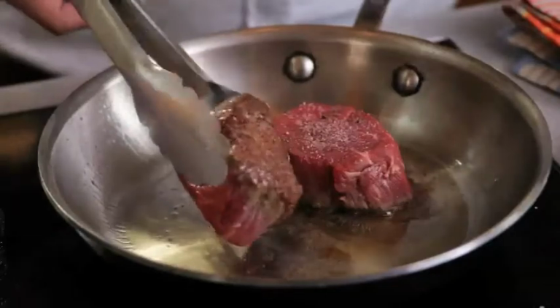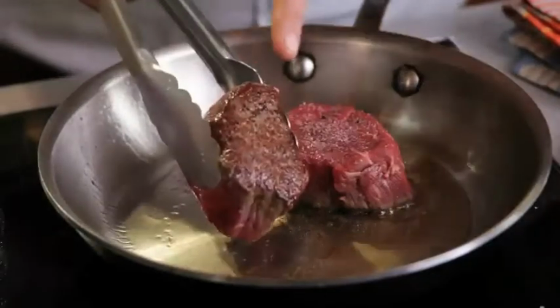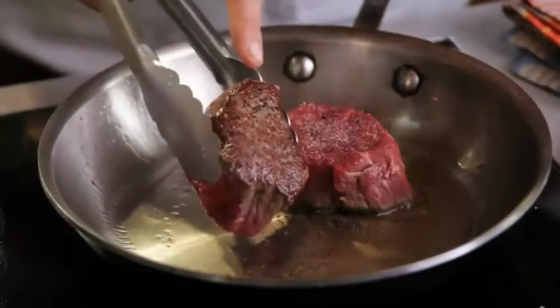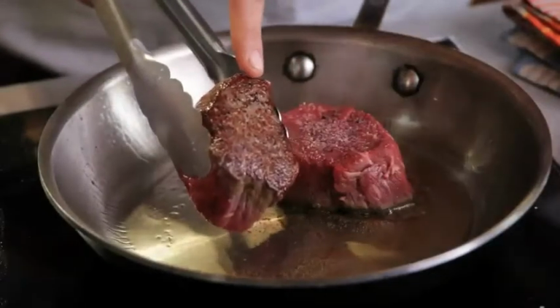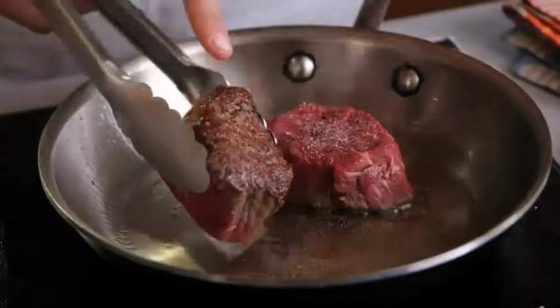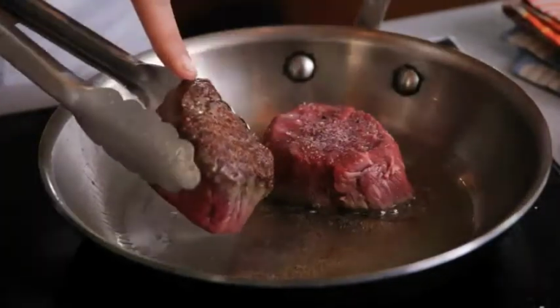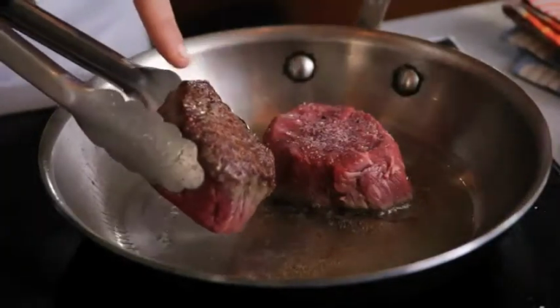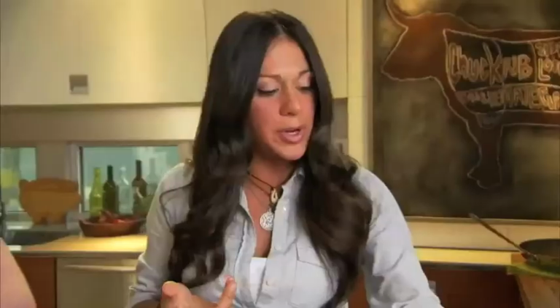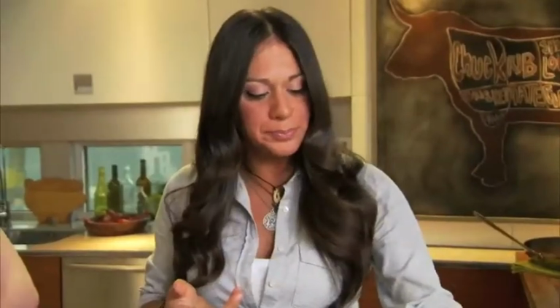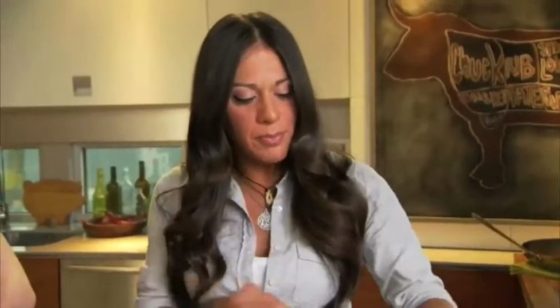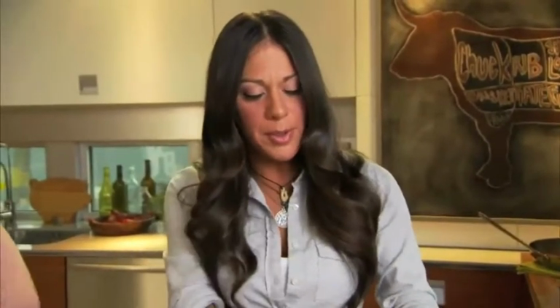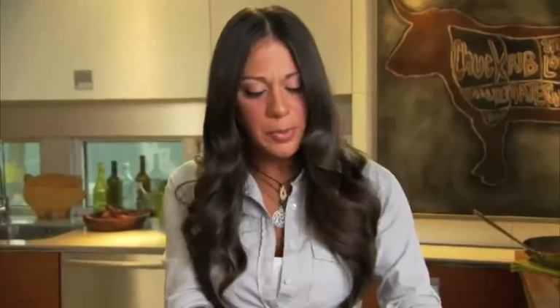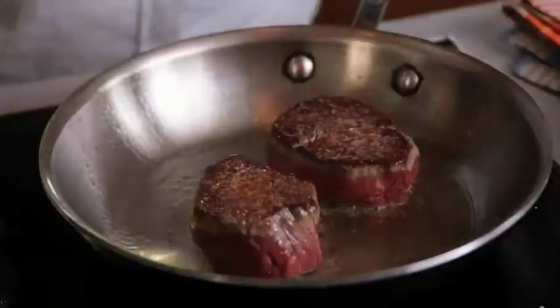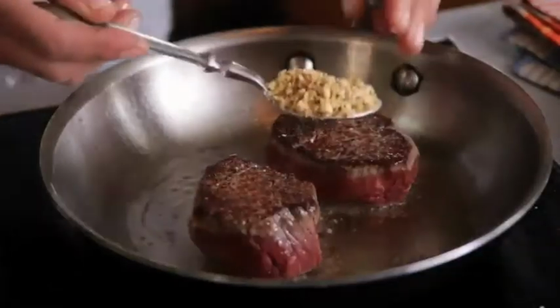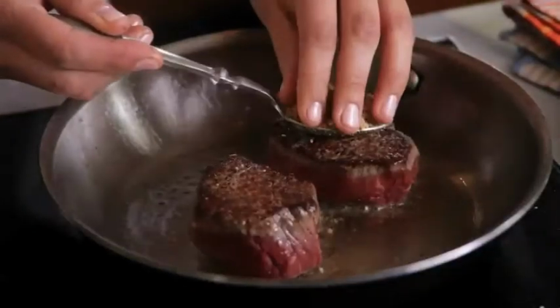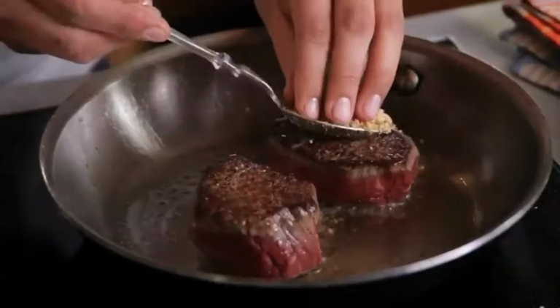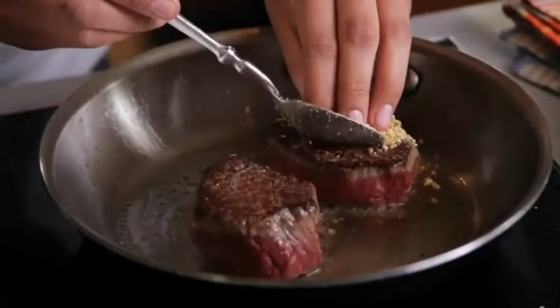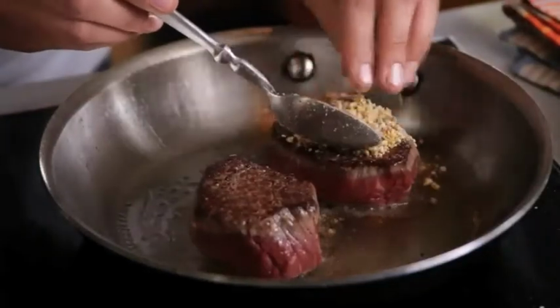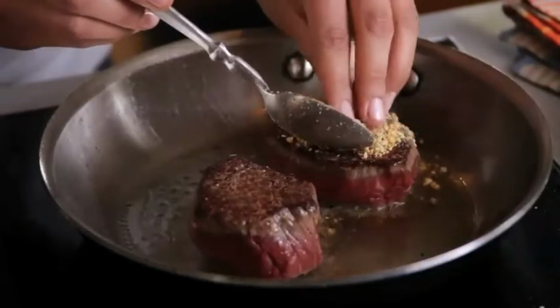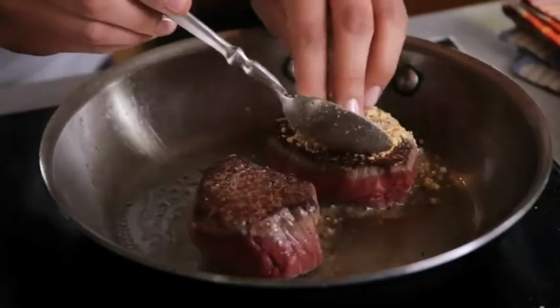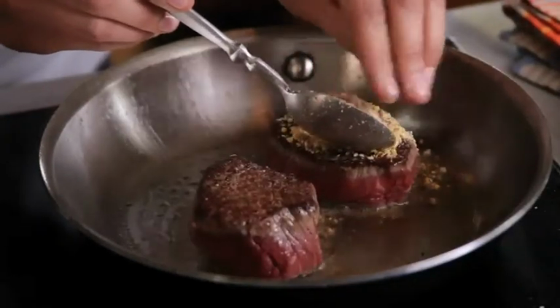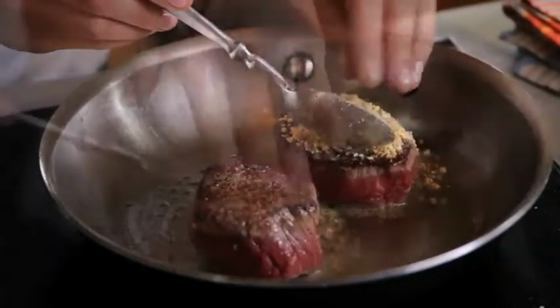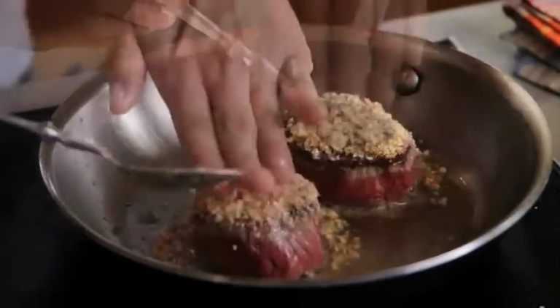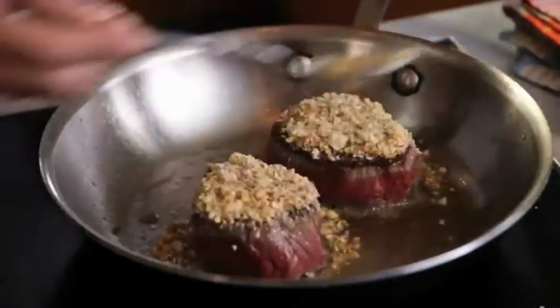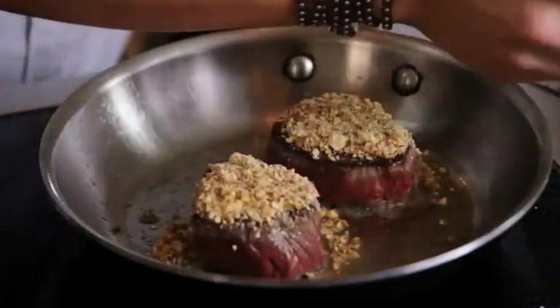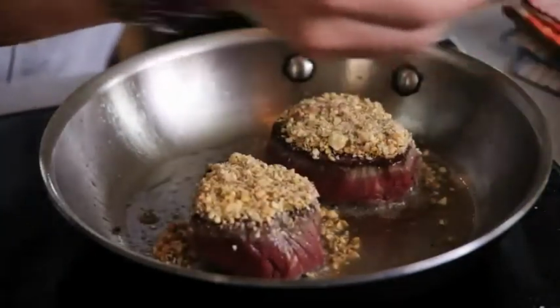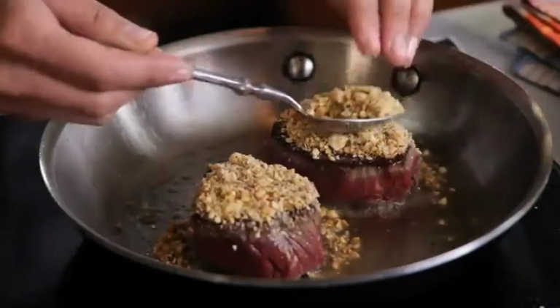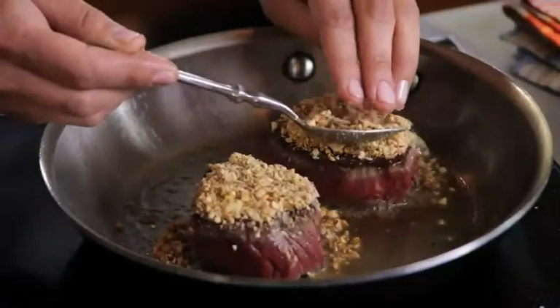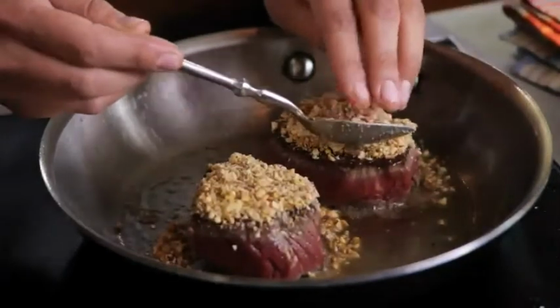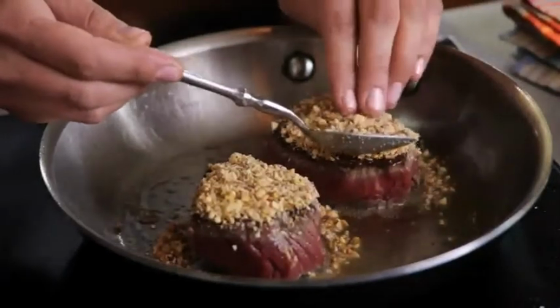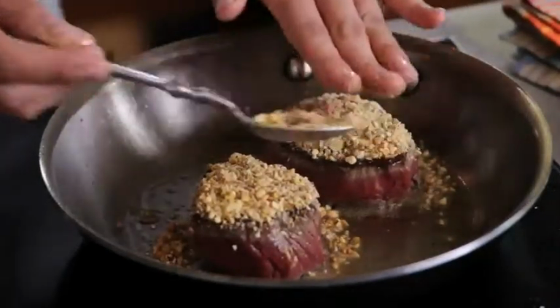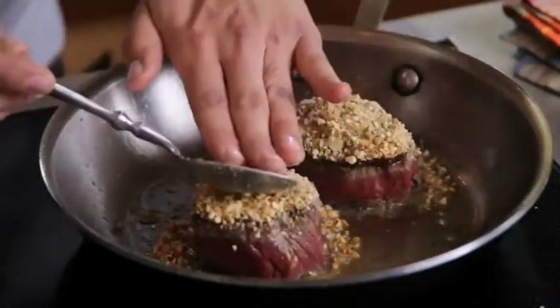Look at that beautiful crust. So at this point, I'm going to spoon a little bit of my dukkah on each filet. Let's try to get it on the steak. I think that's a good layer. Let me stack it on. I think that looks wonderful.